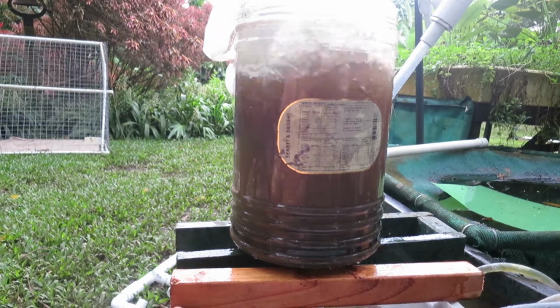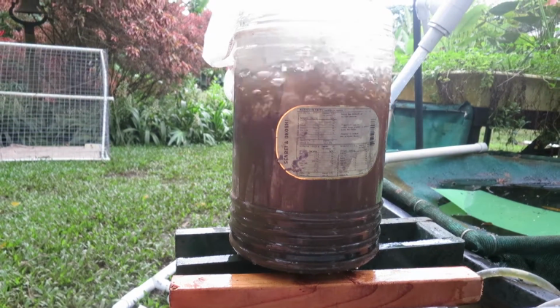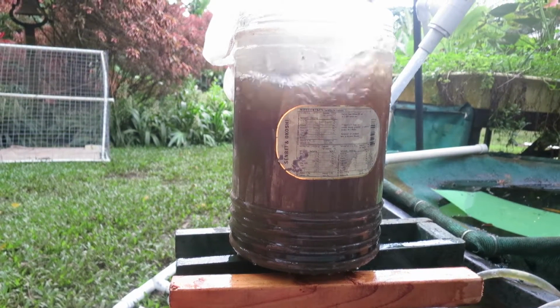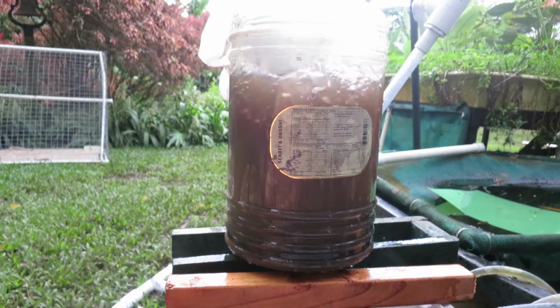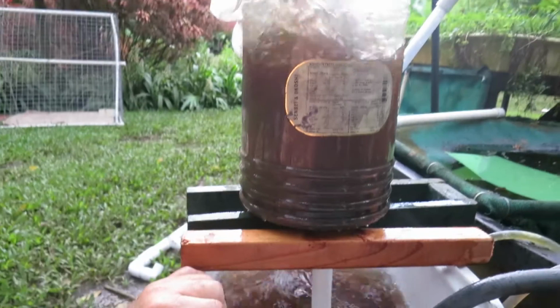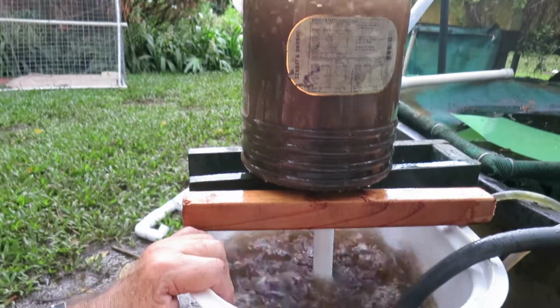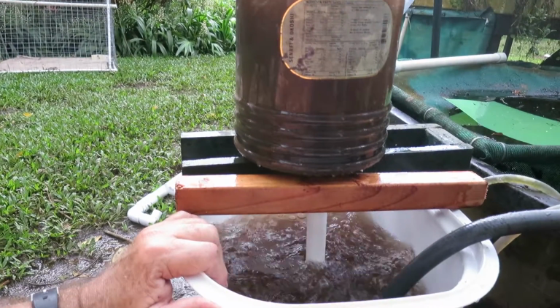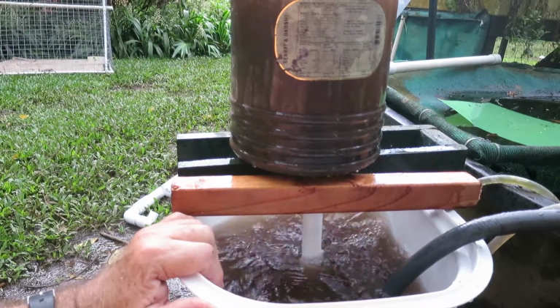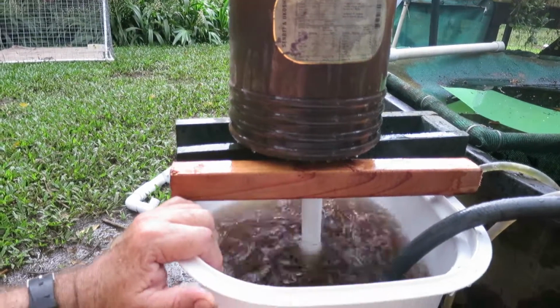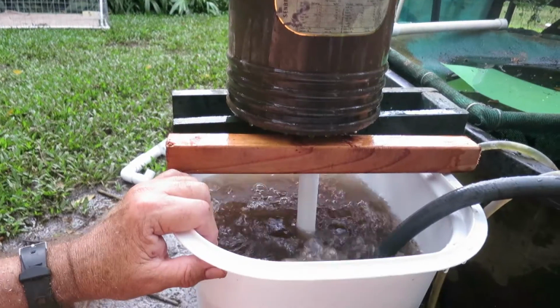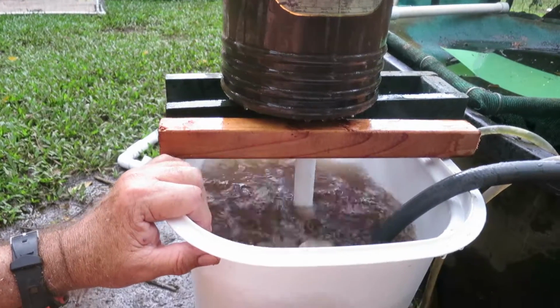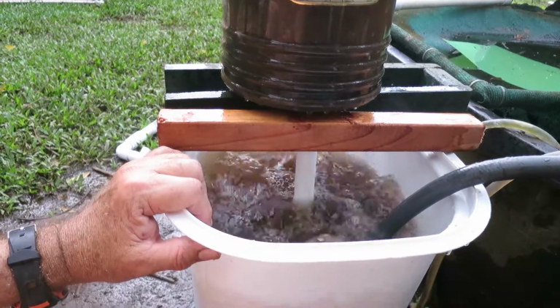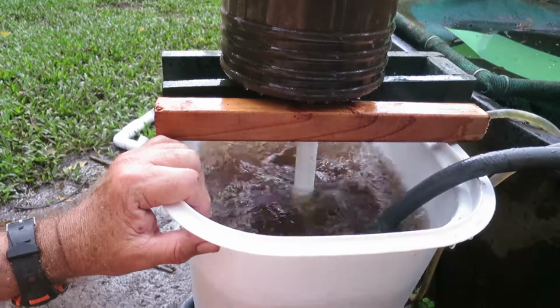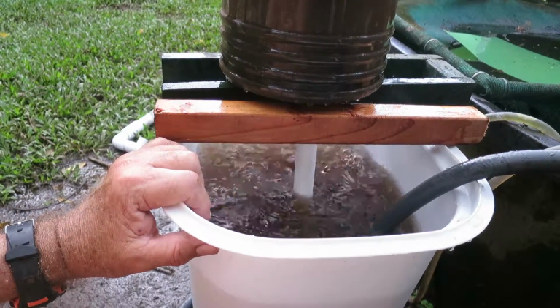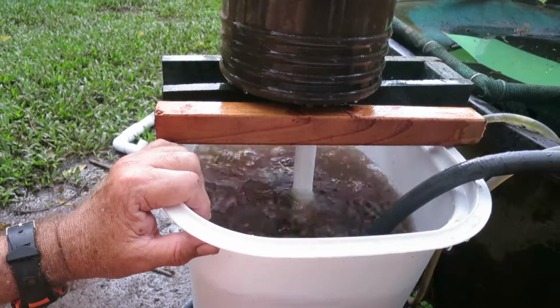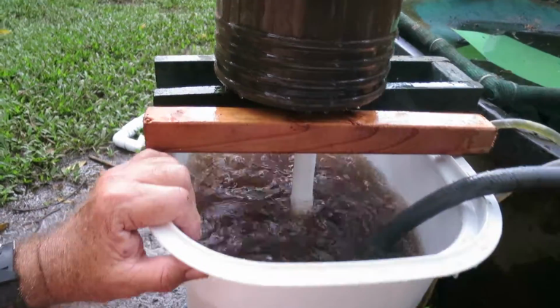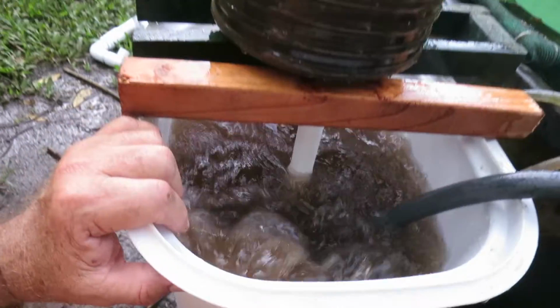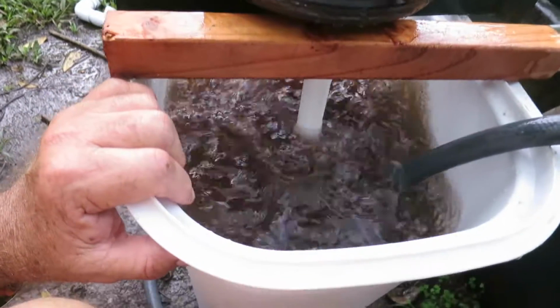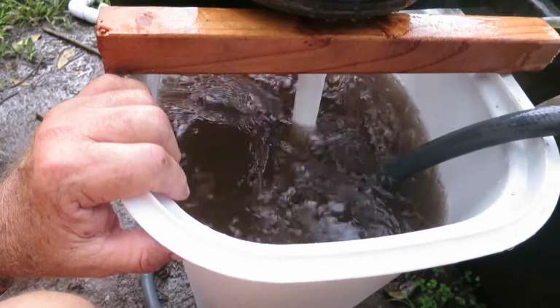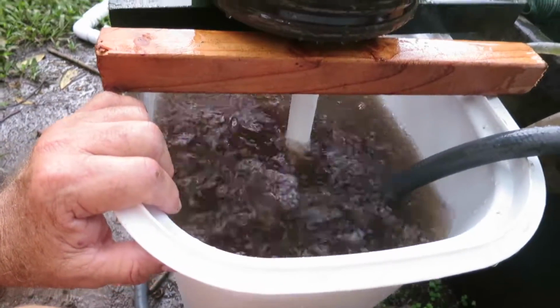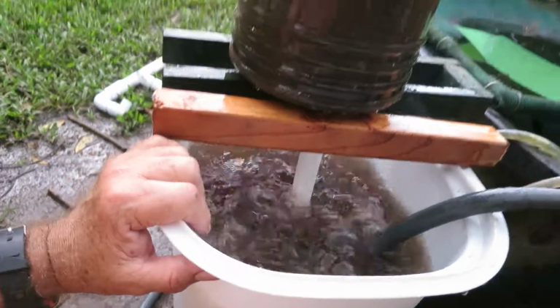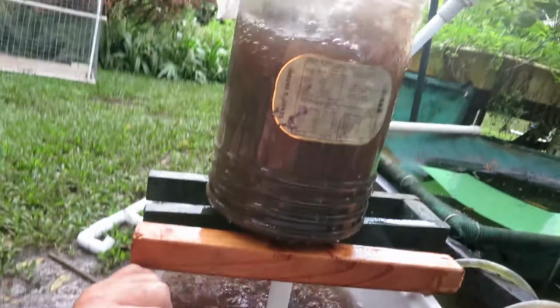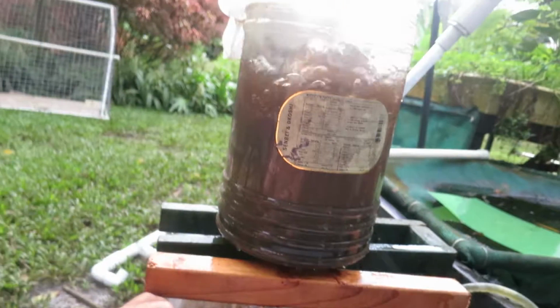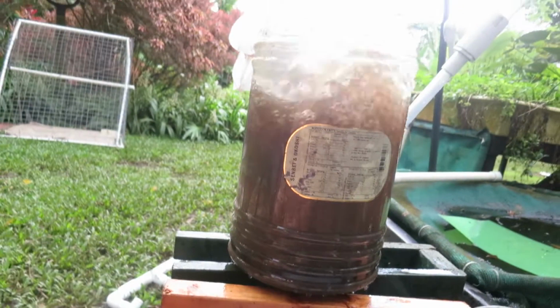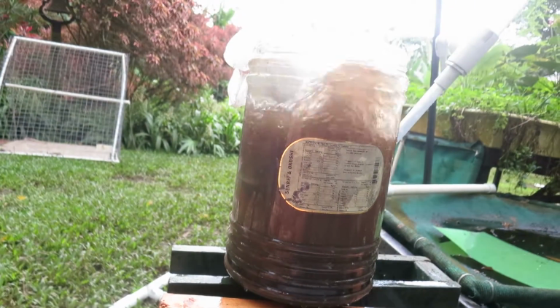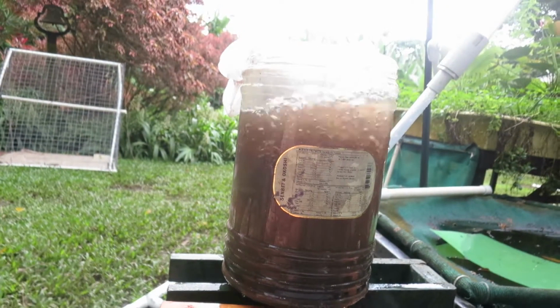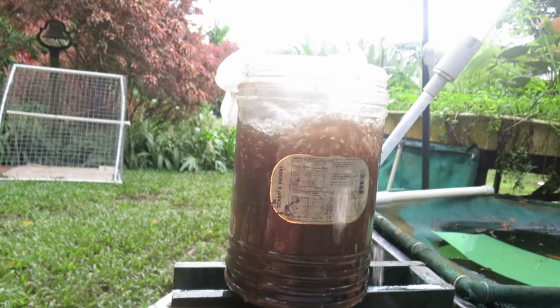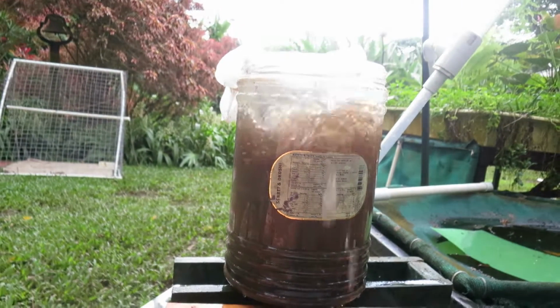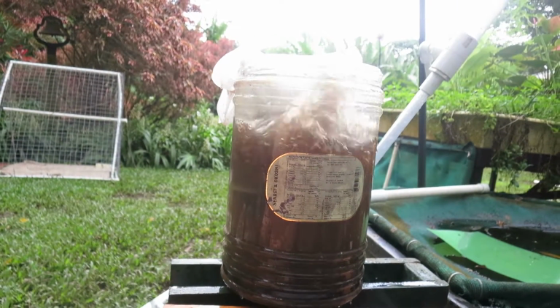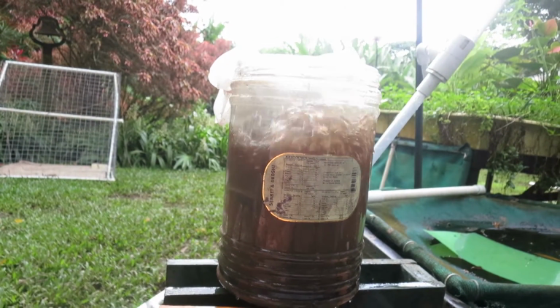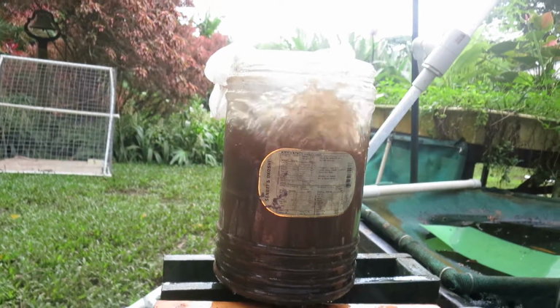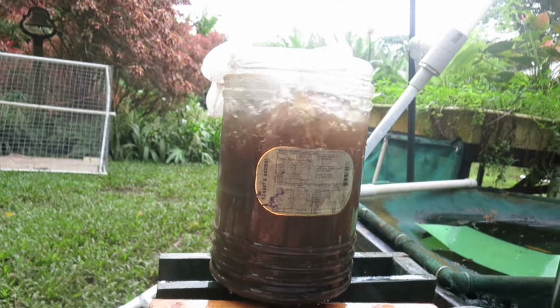That's great stuff. It's a wonderful elixir for your plants. You can't go wrong. This is so aerated. We just started making this maybe 15 minutes ago. It is just so rich.